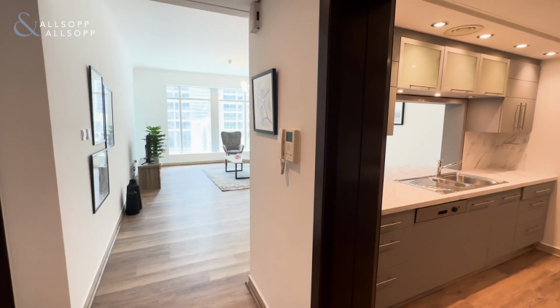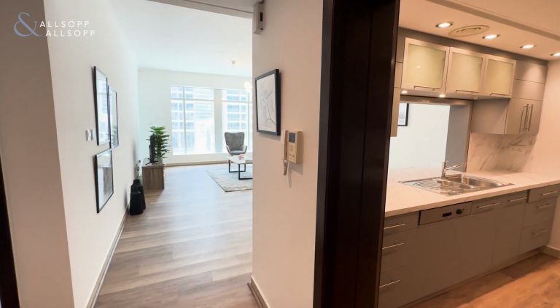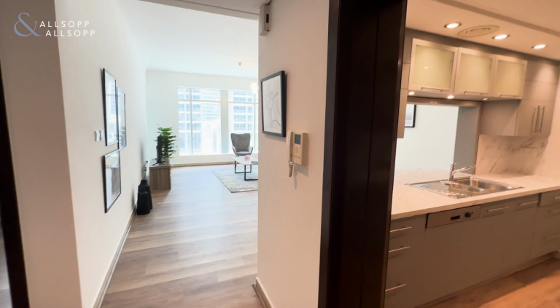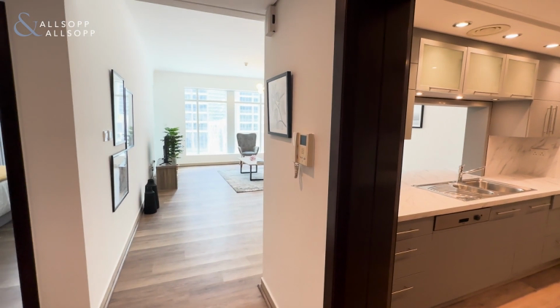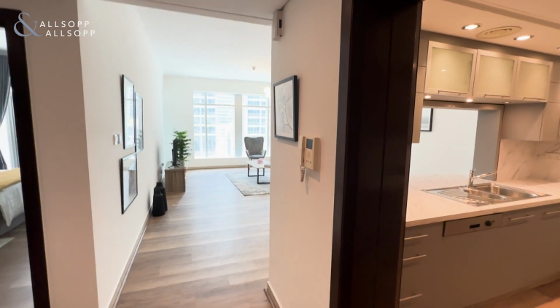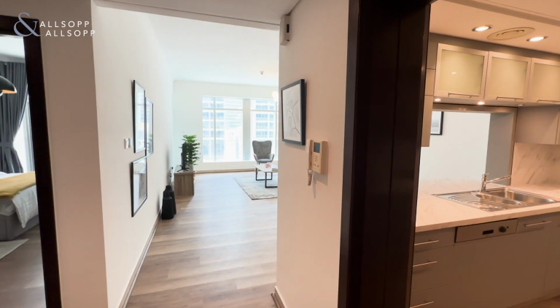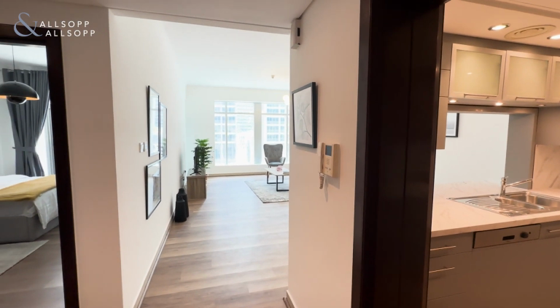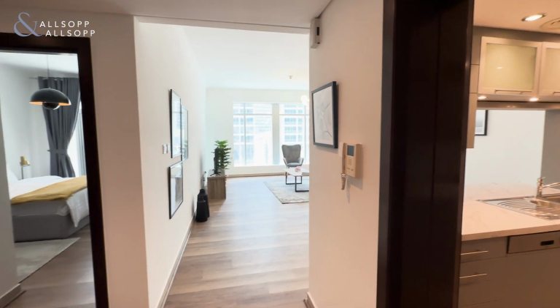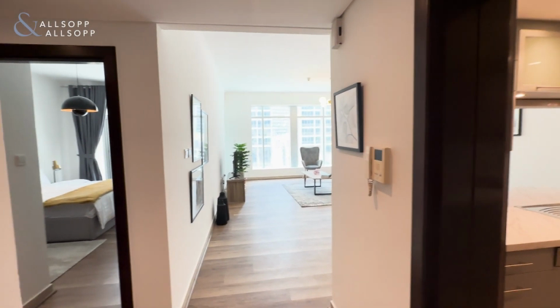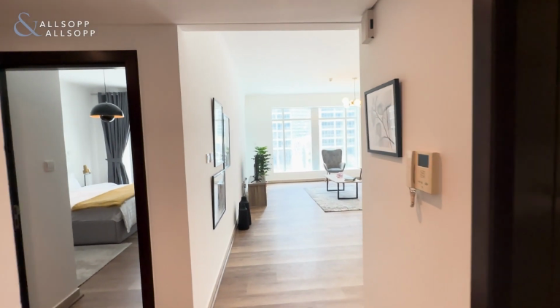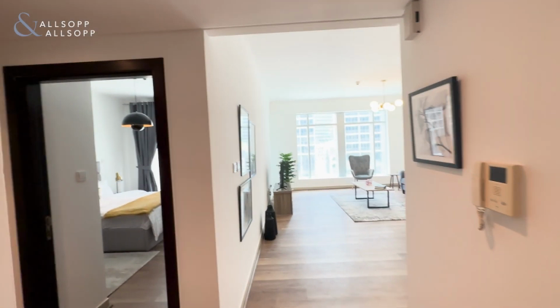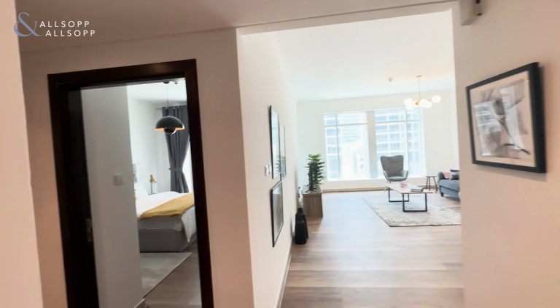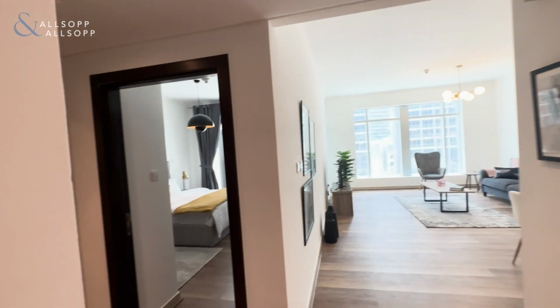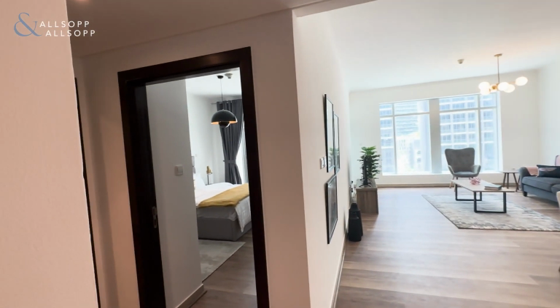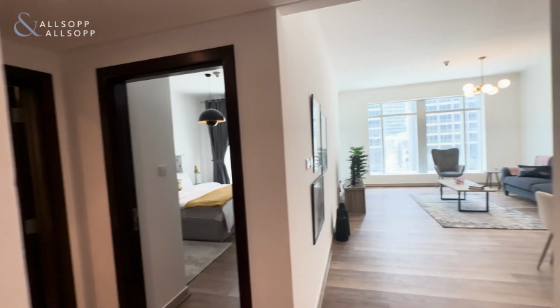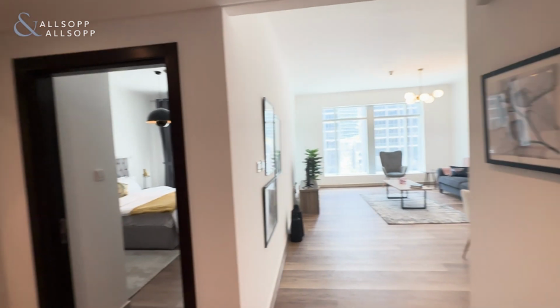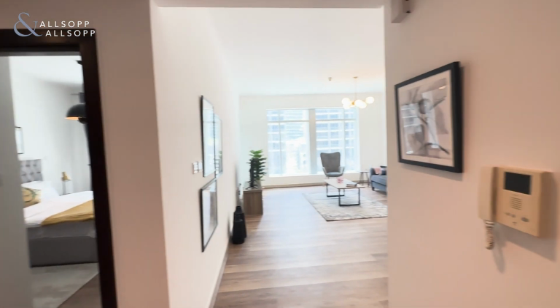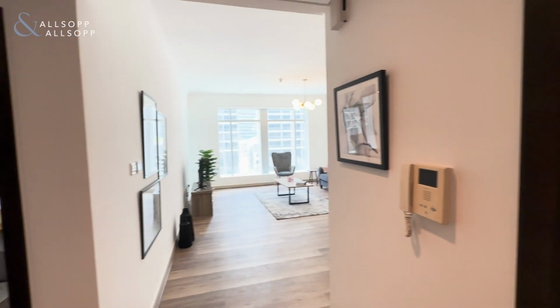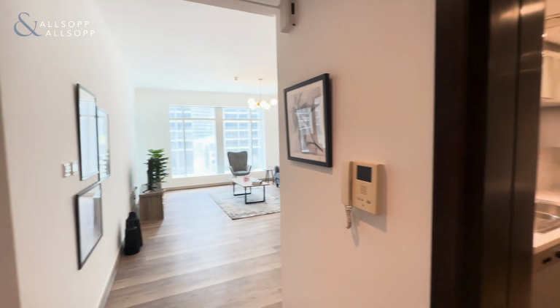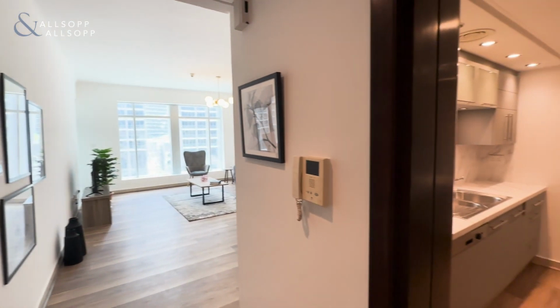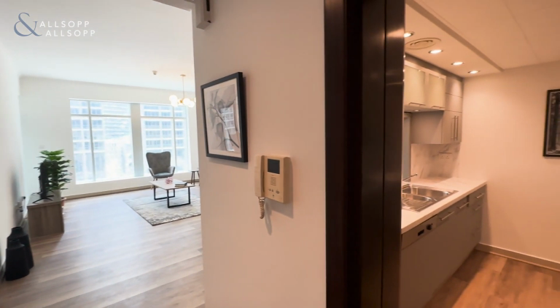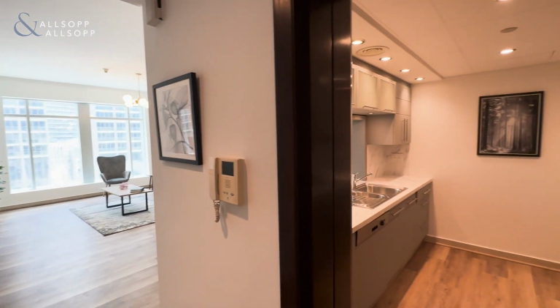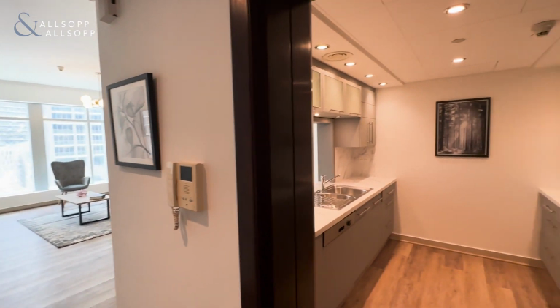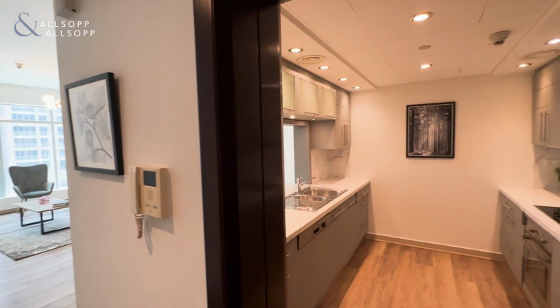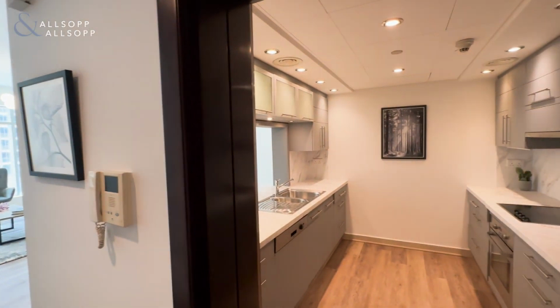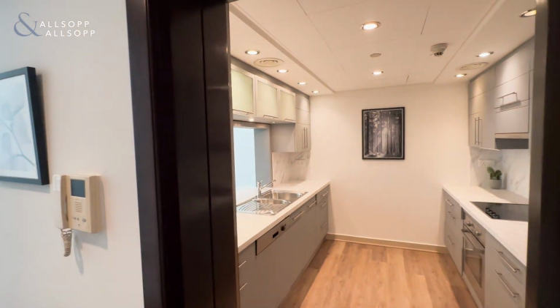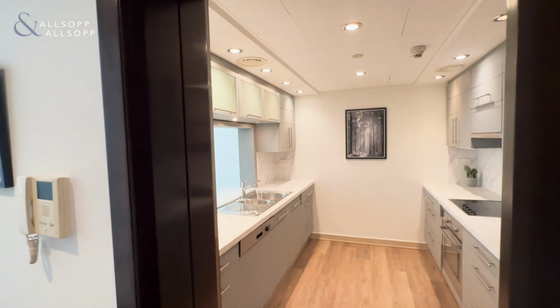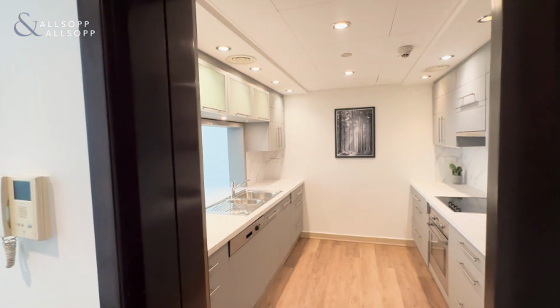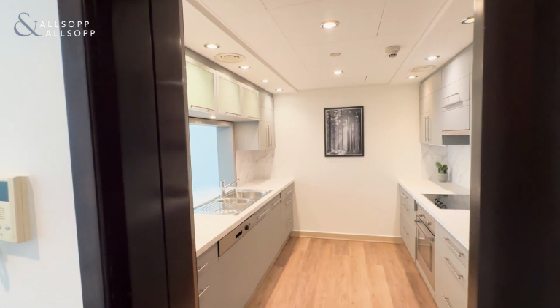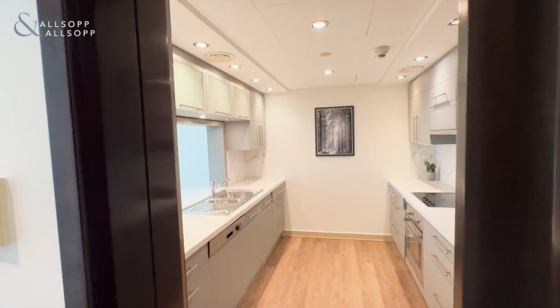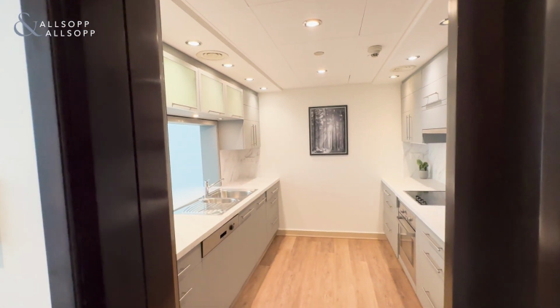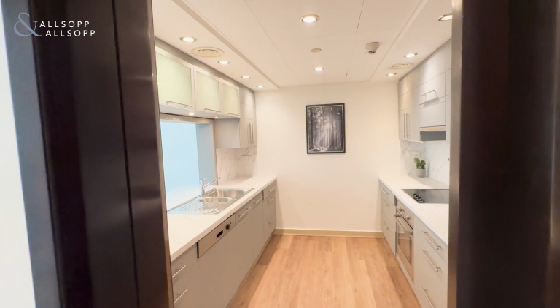Hi, this is Sarah from Allsop, and today I'm showing you guys around this one bedroom, fully upgraded podium level apartment in Burge Views.